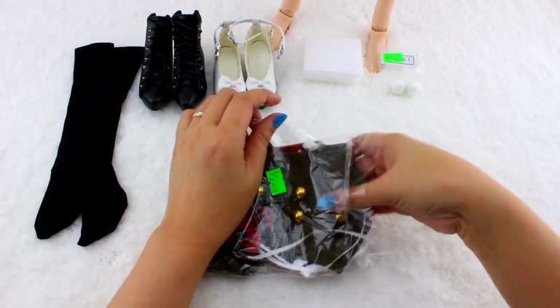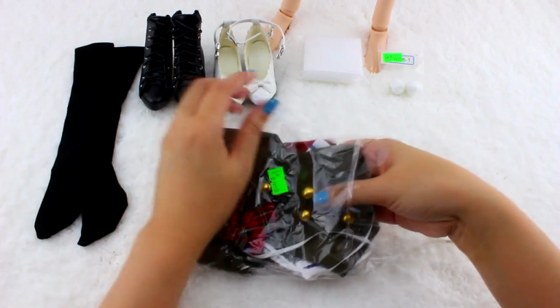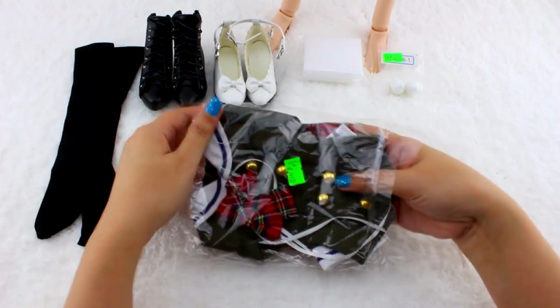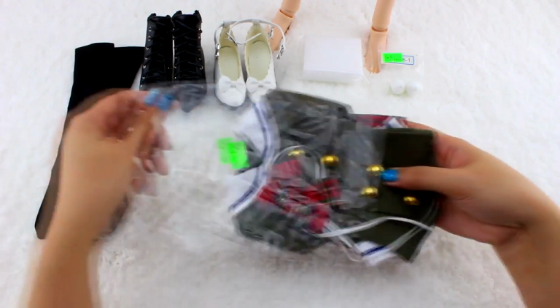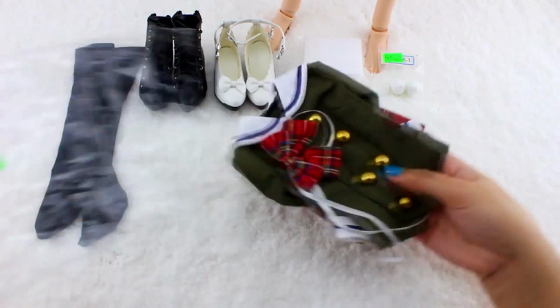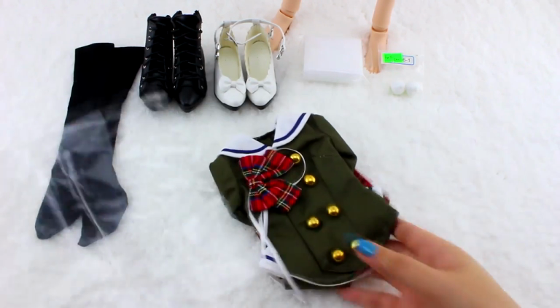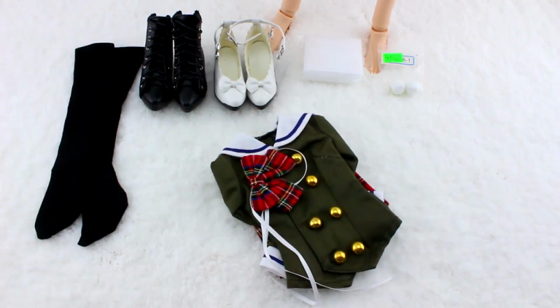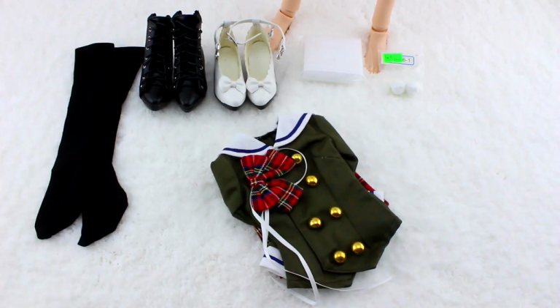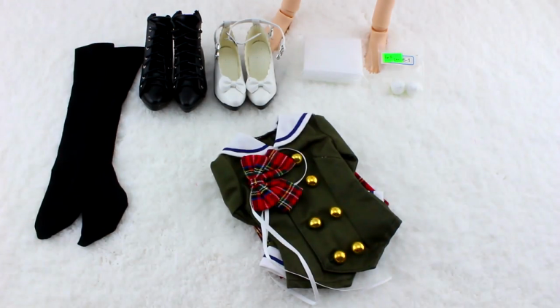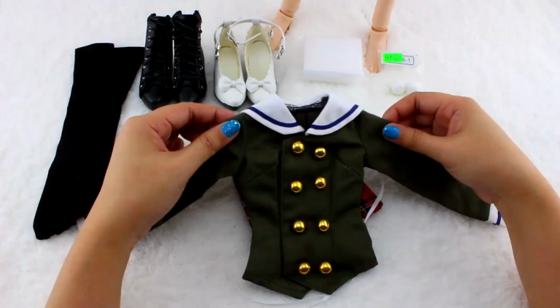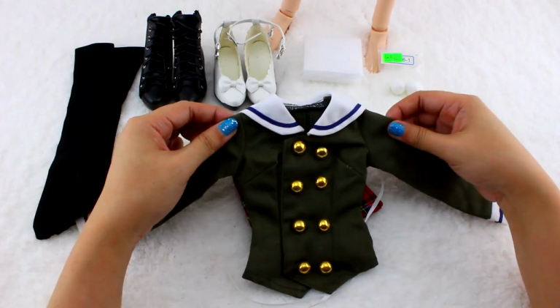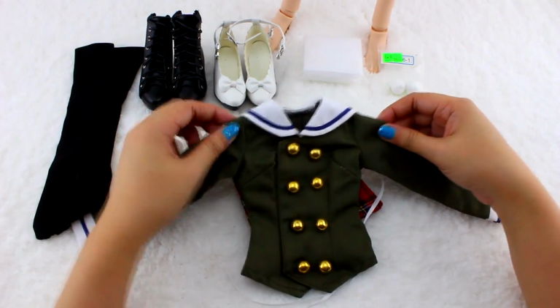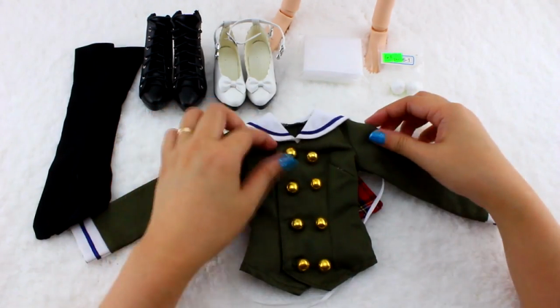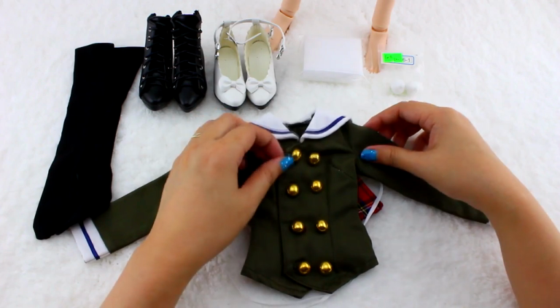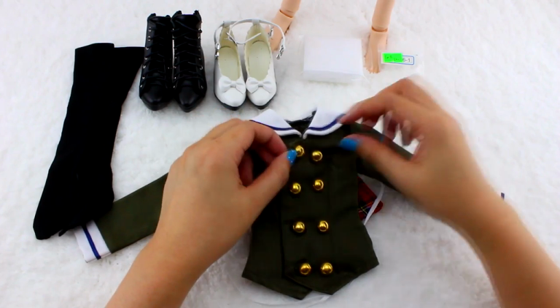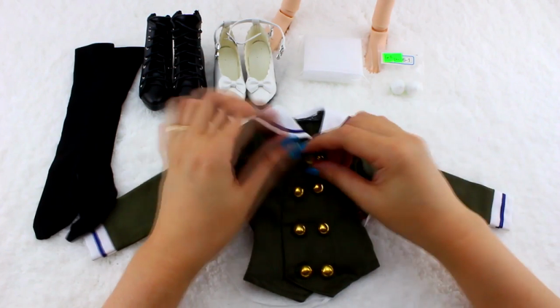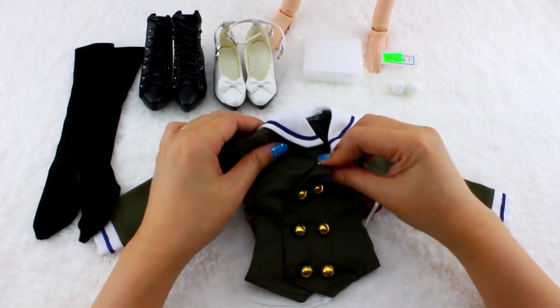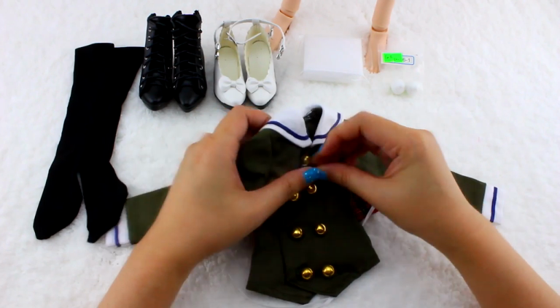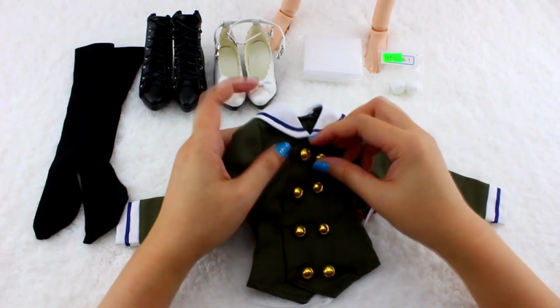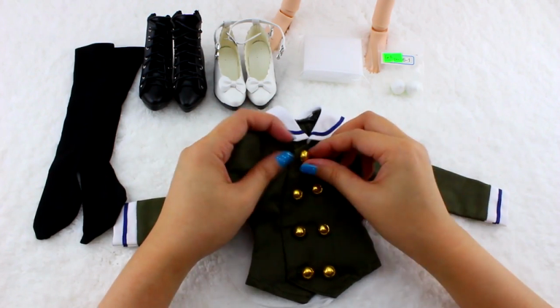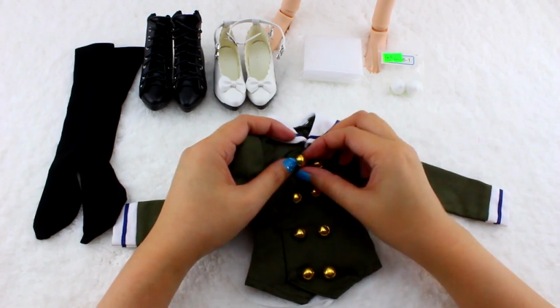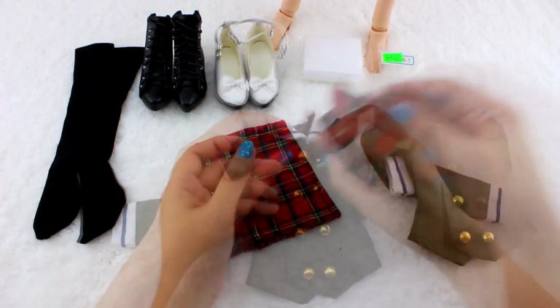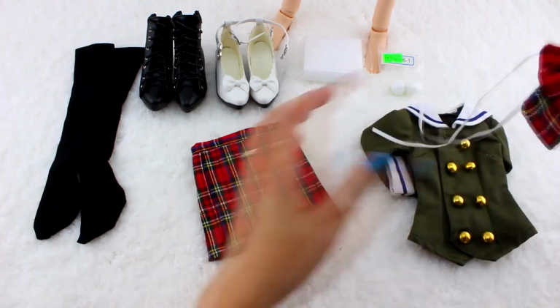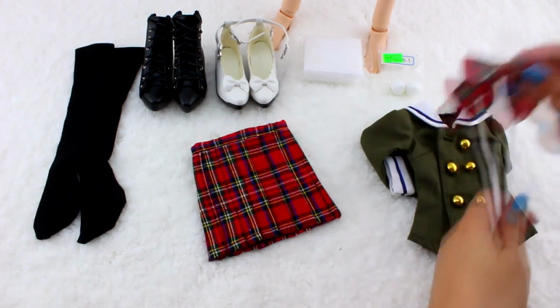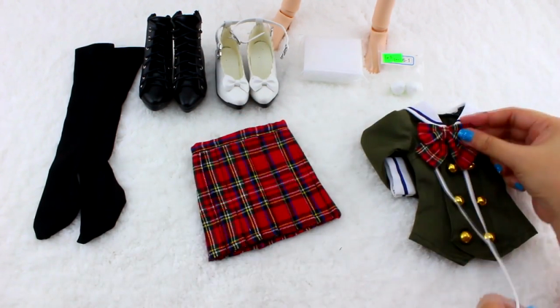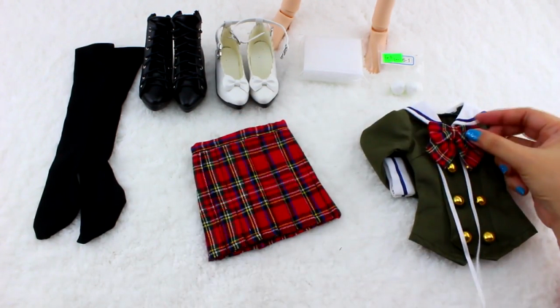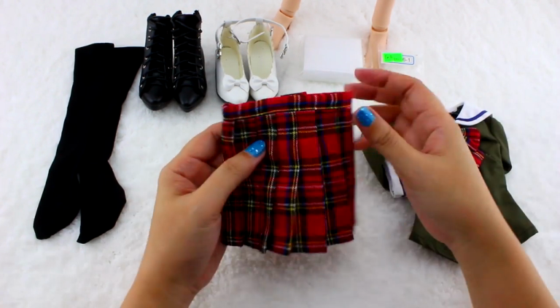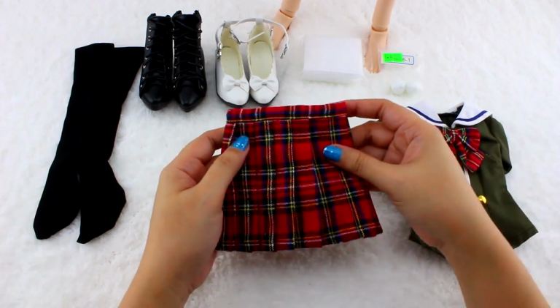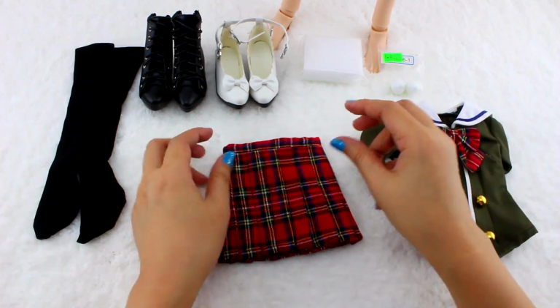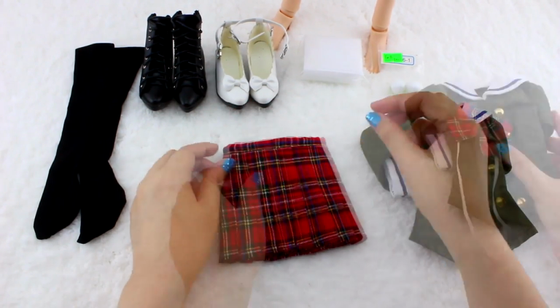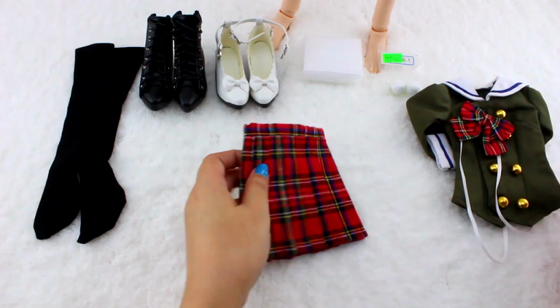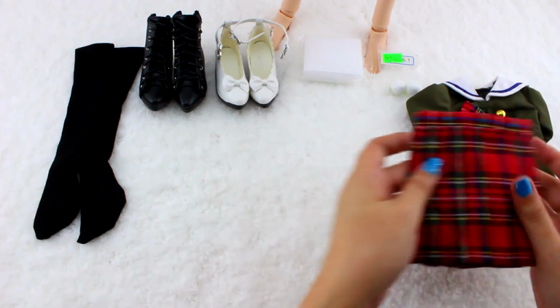Here we have the first outfit. It's an olive green long sleeves with brass buttons. It comes with a plaid bow with matching skirt.